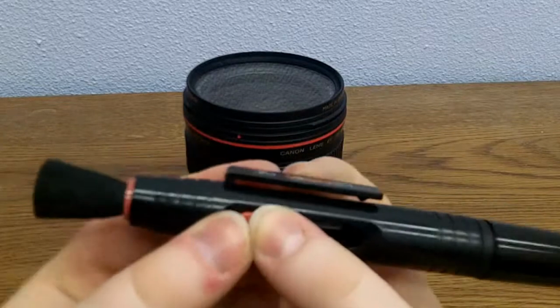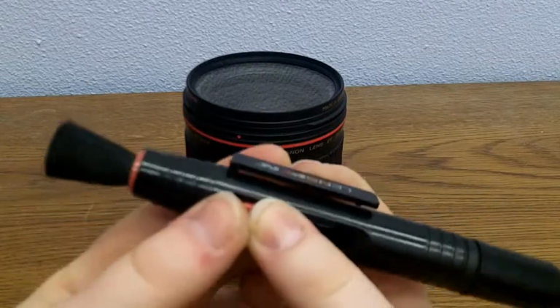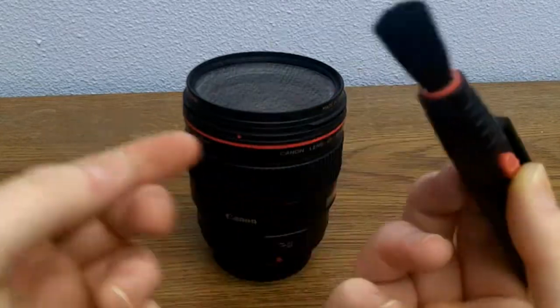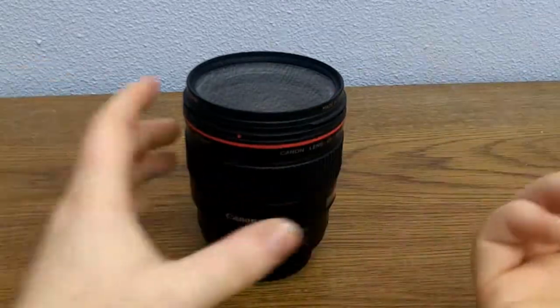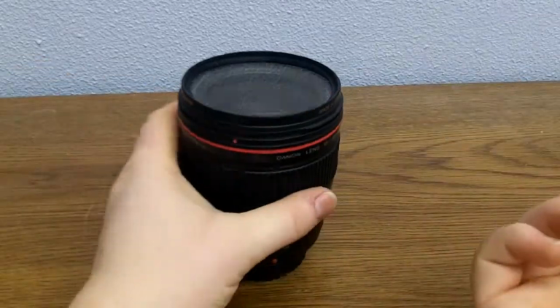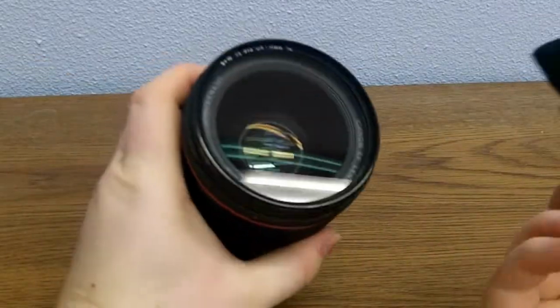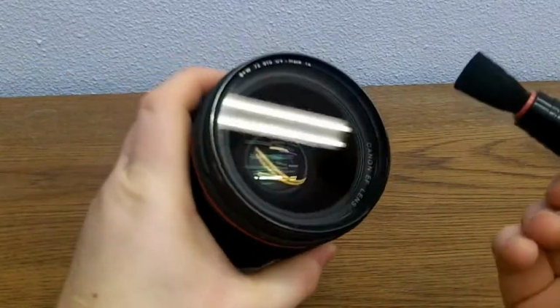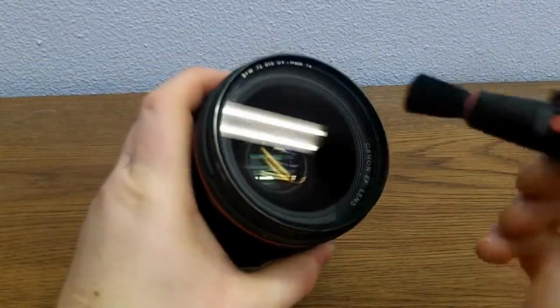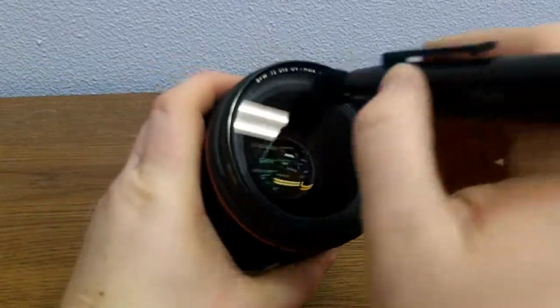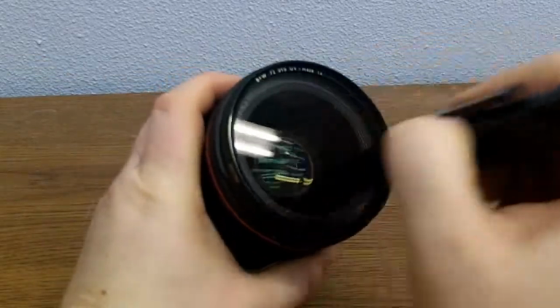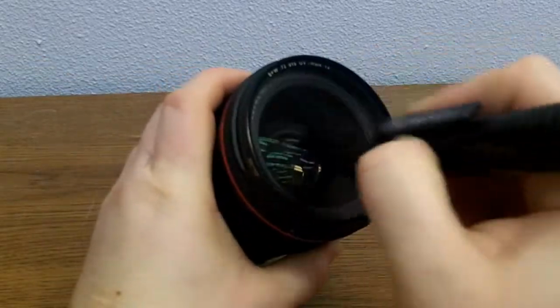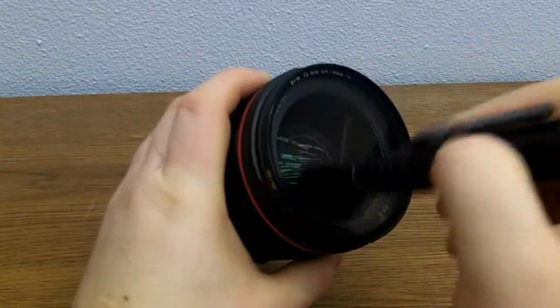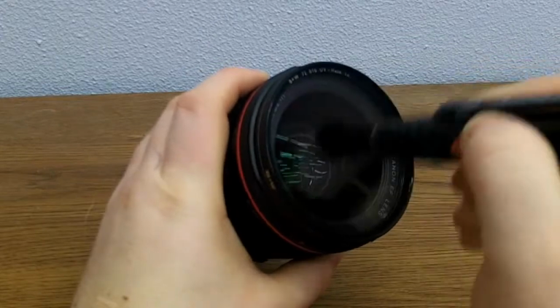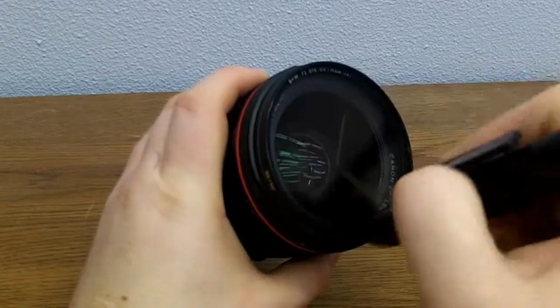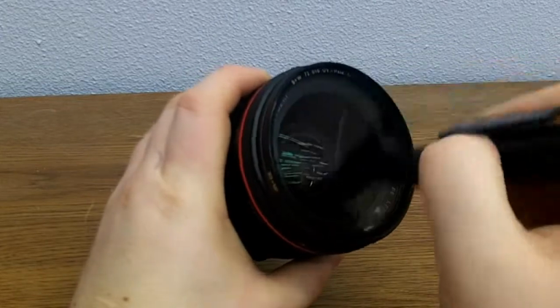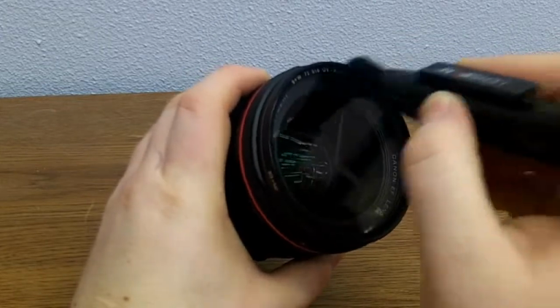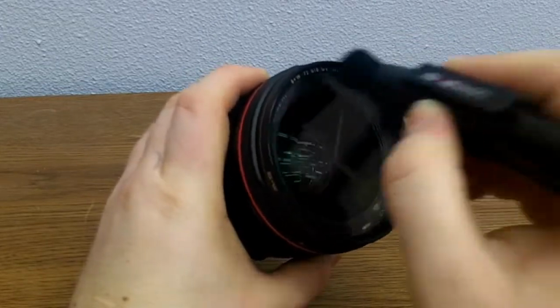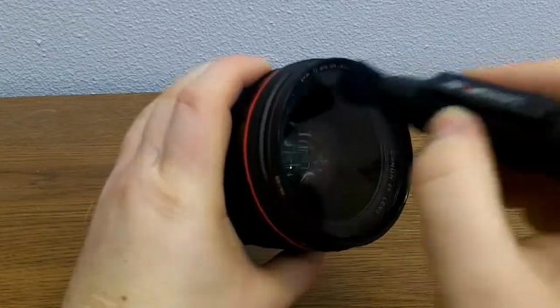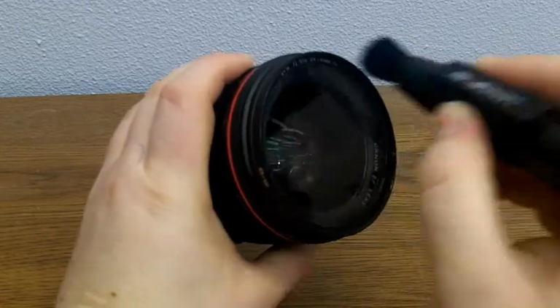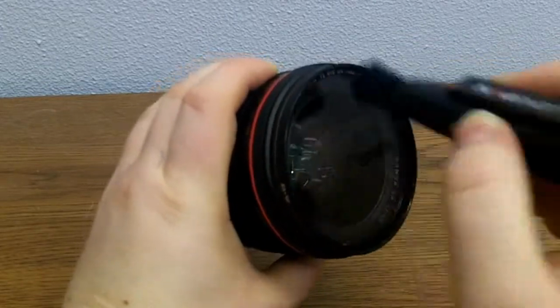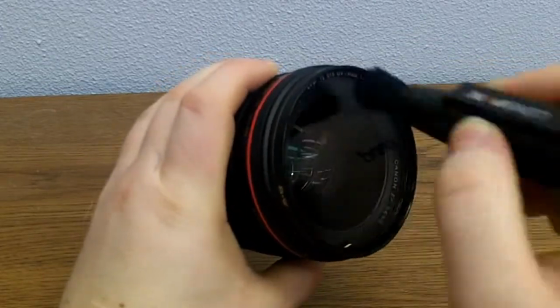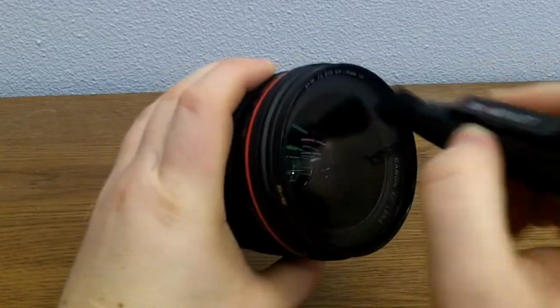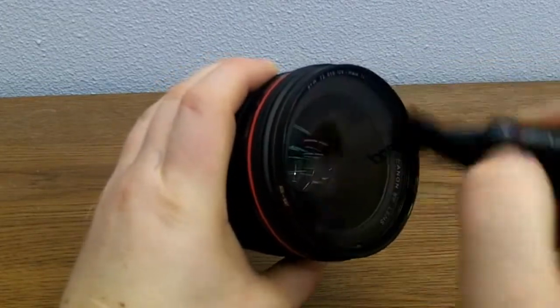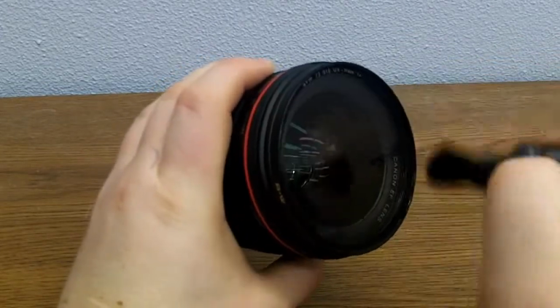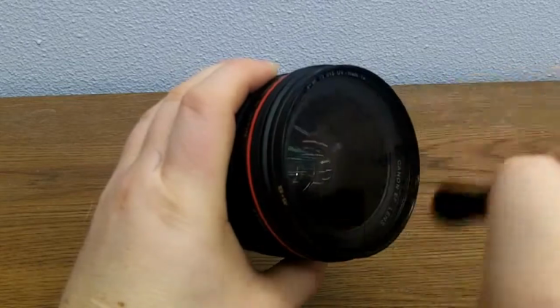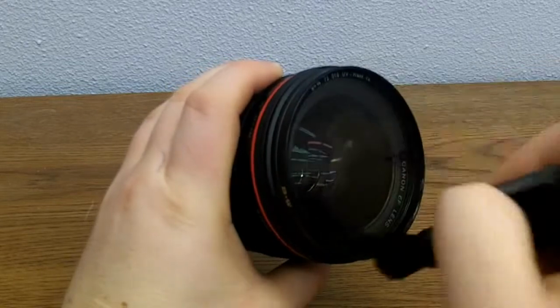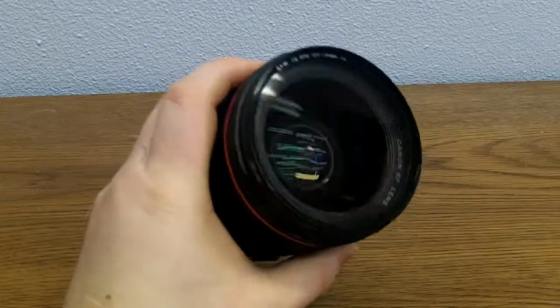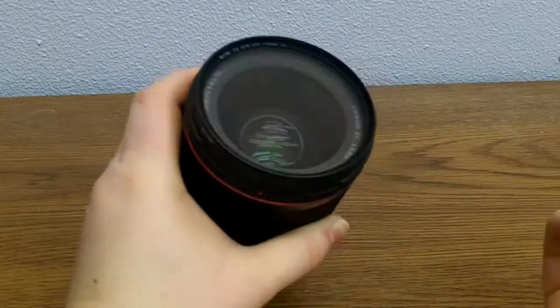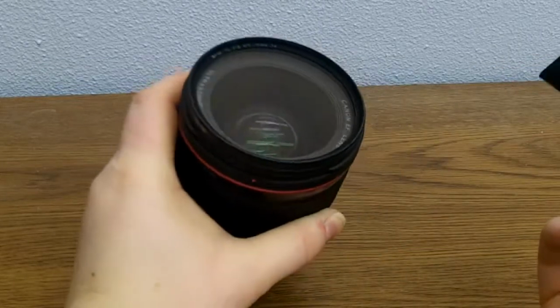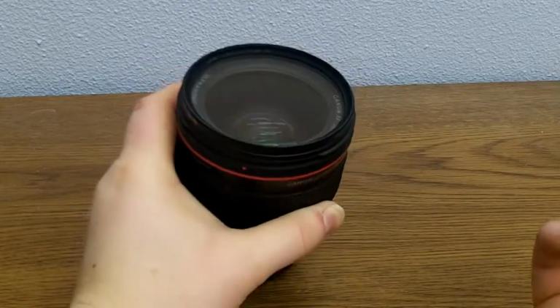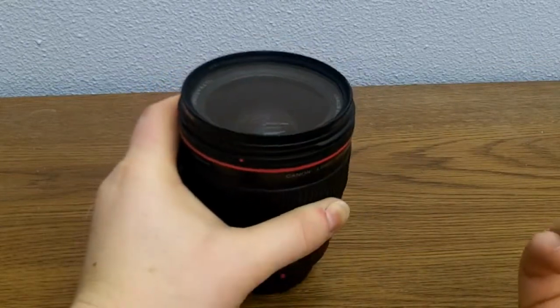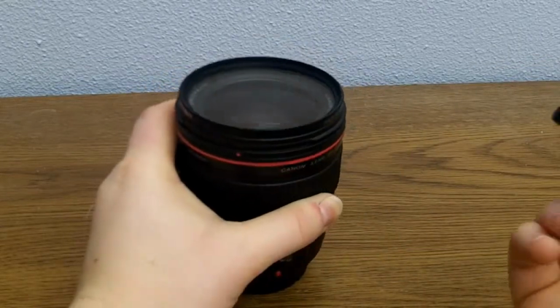To use the brush side, simply use gentle circular motions on the lens to brush any sort of dust or fibers off of the lens.